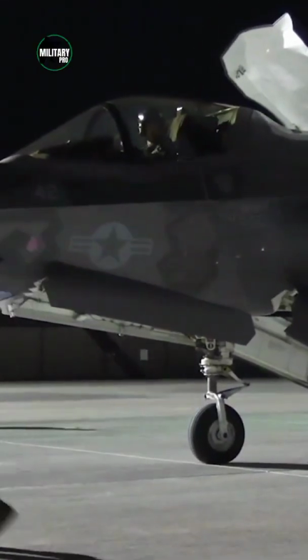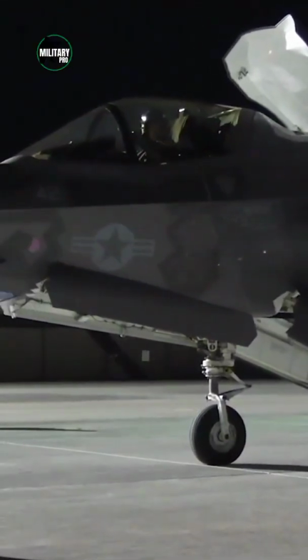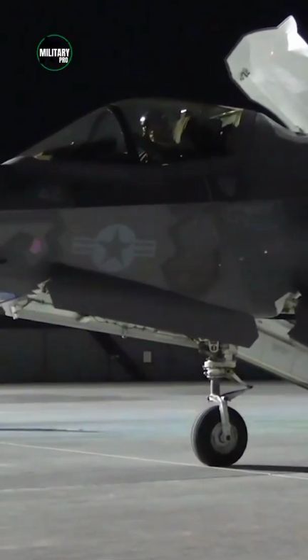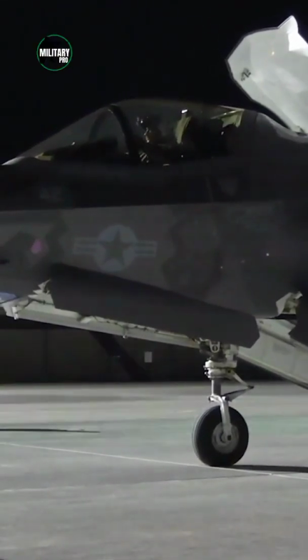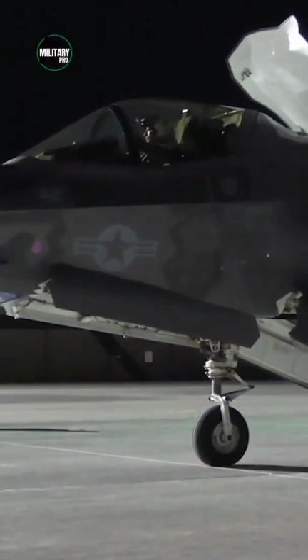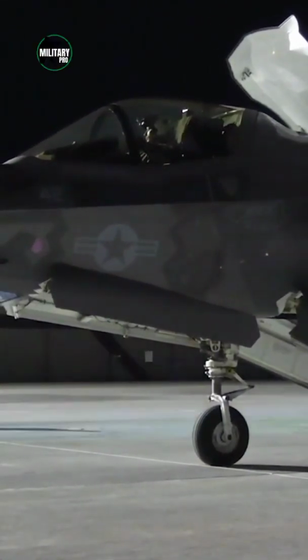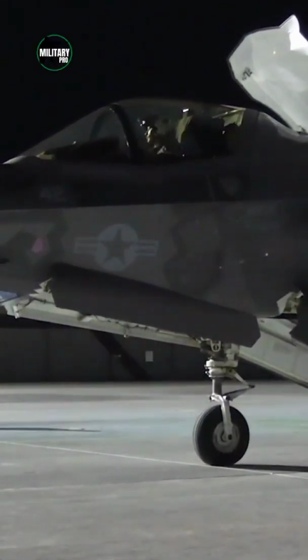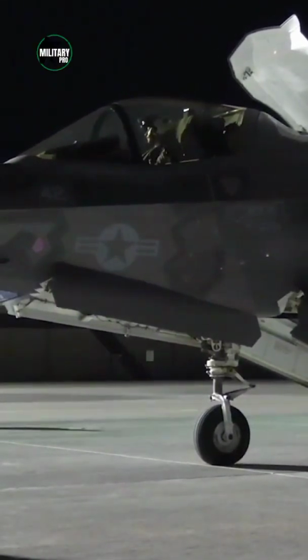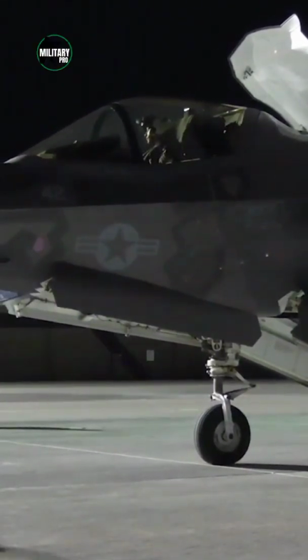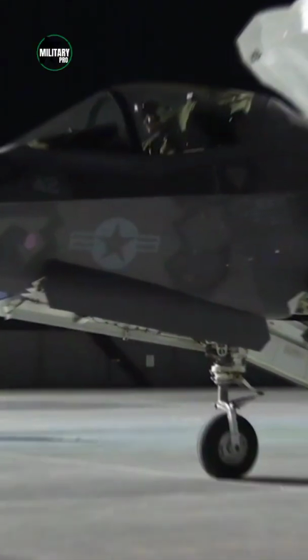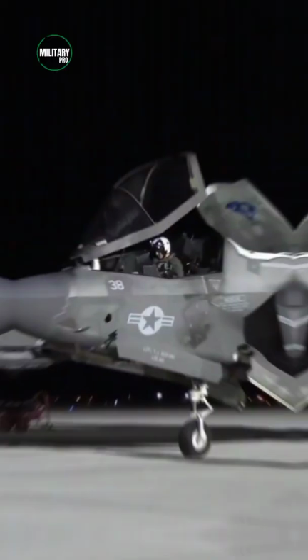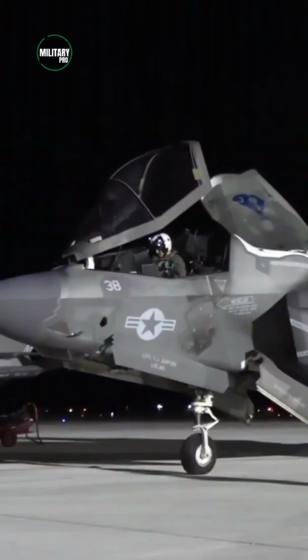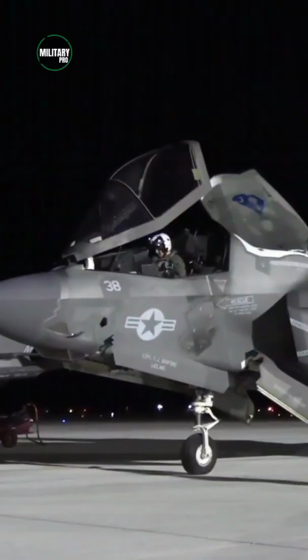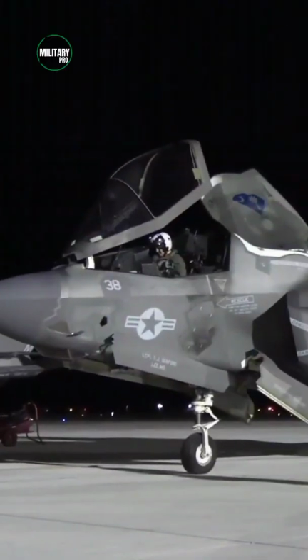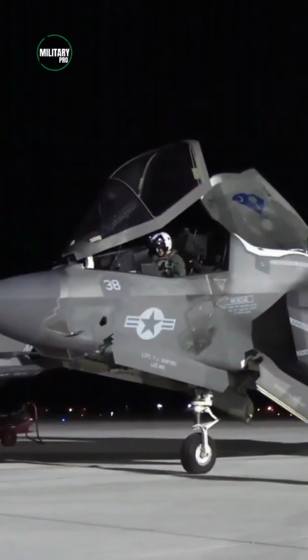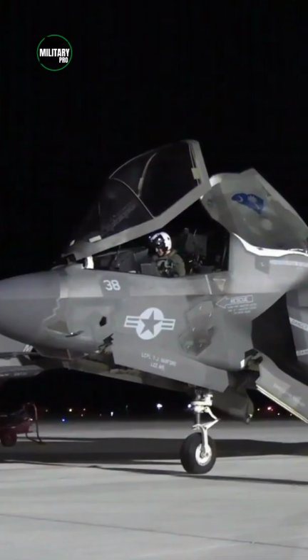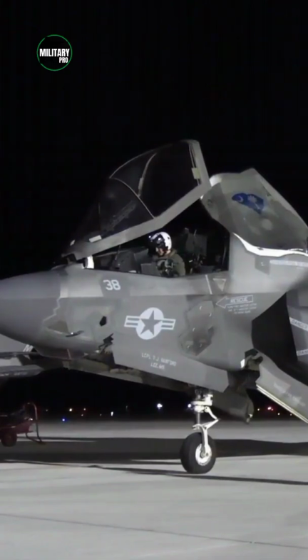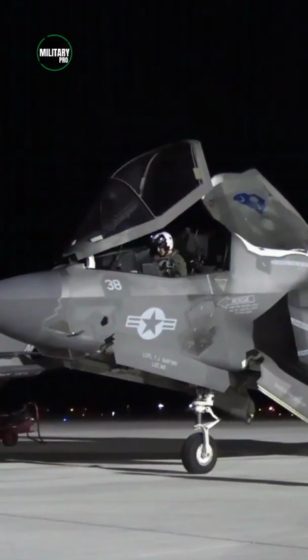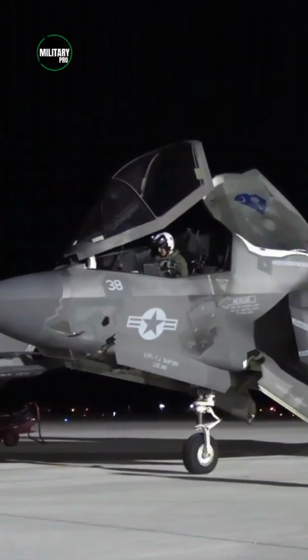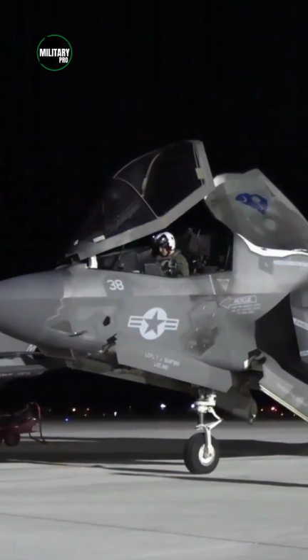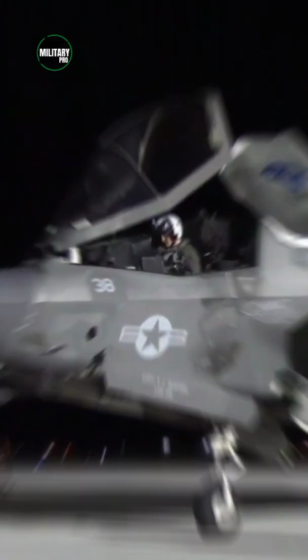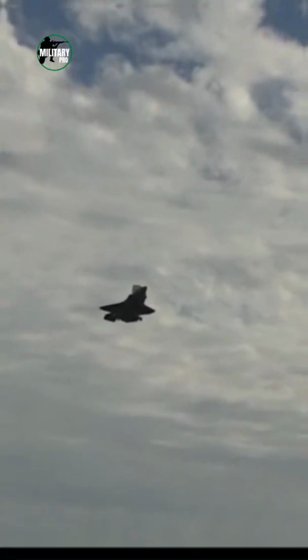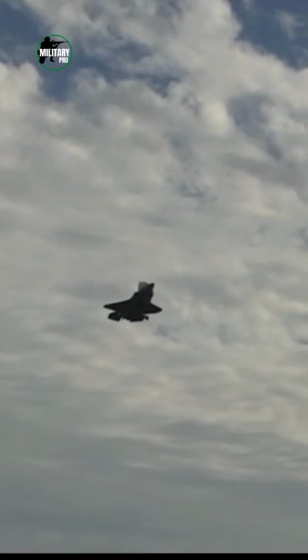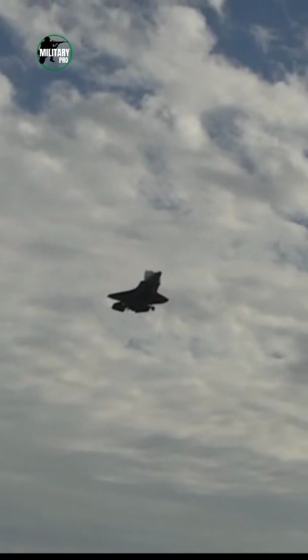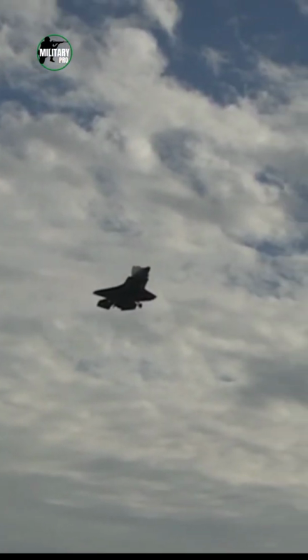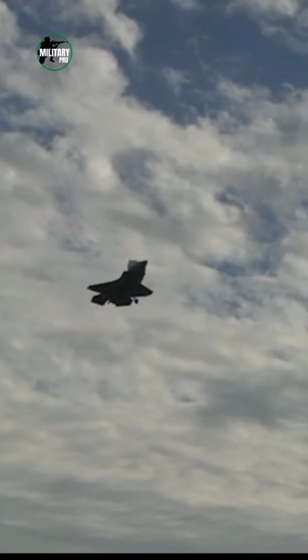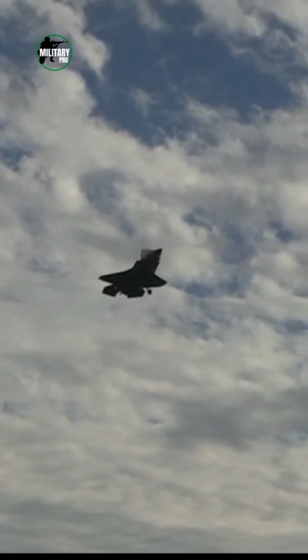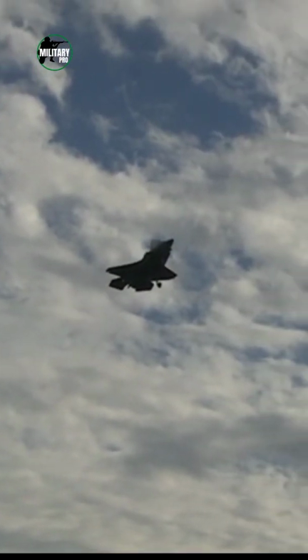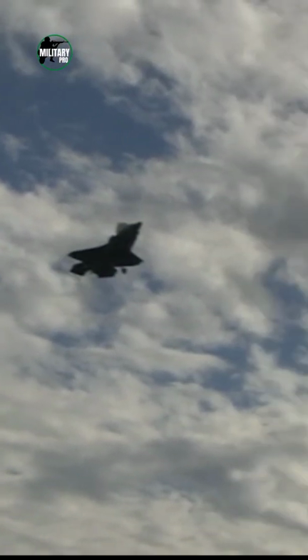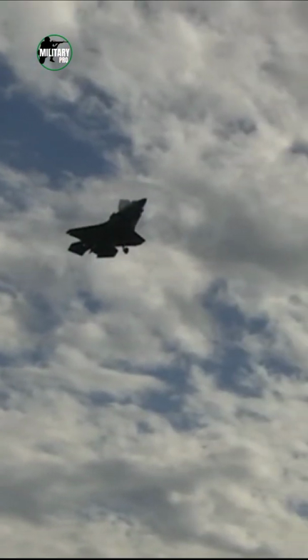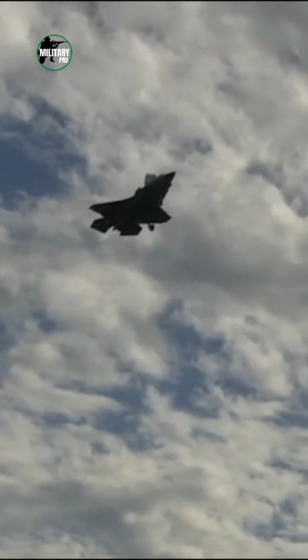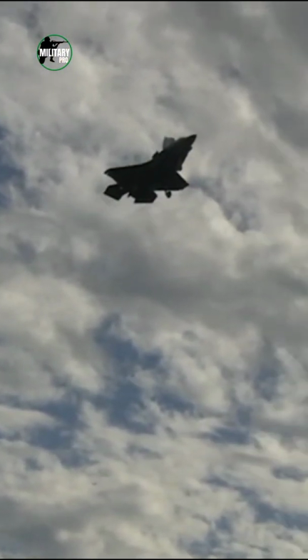The more complex and costlier F-135 PW-600 system is used on the Marine Corps F-35B short takeoff and vertical landing variant.